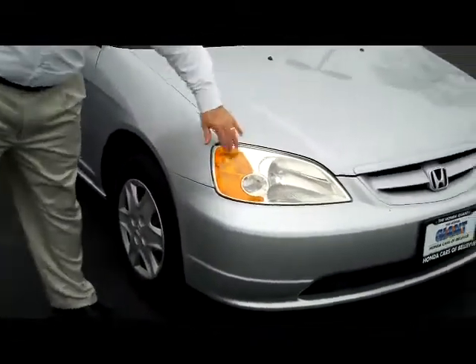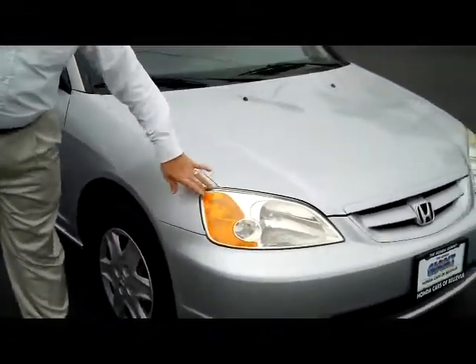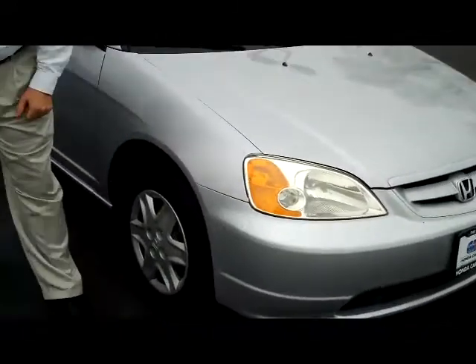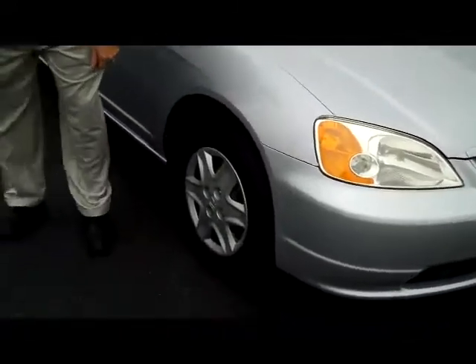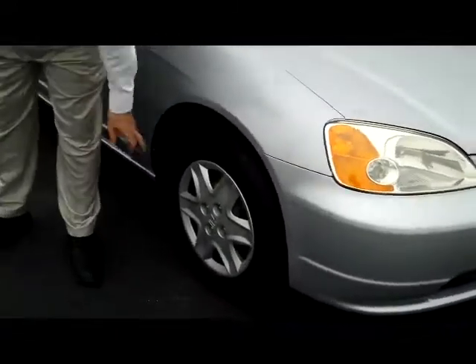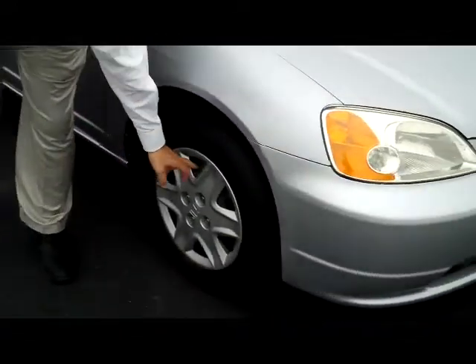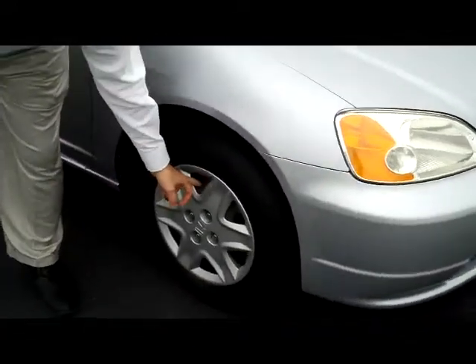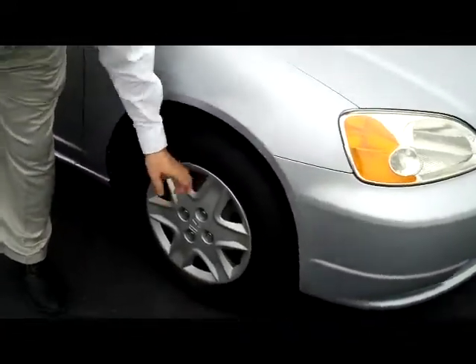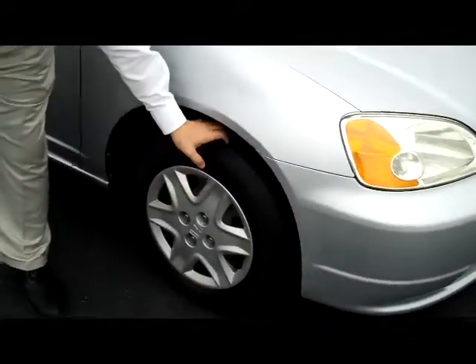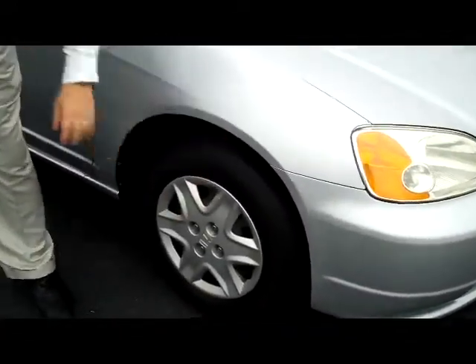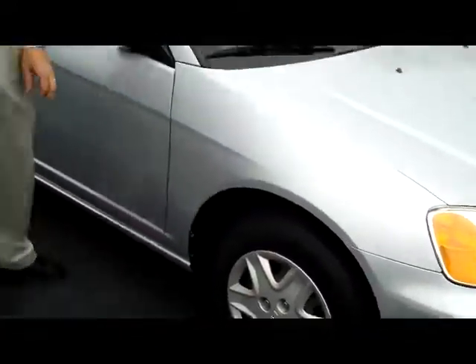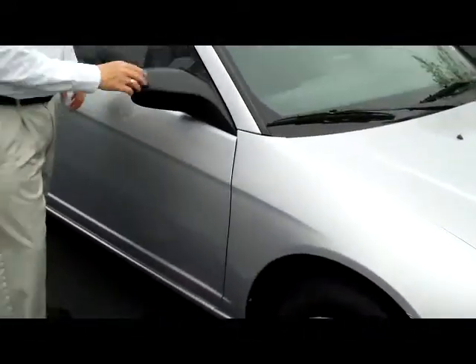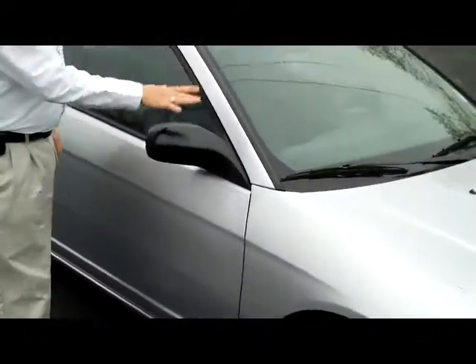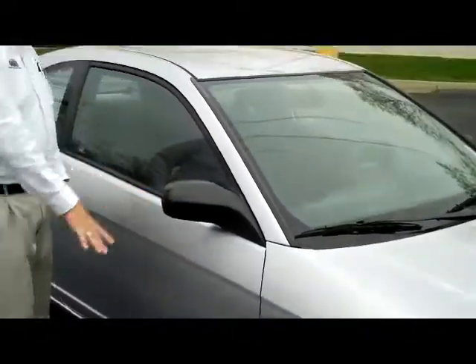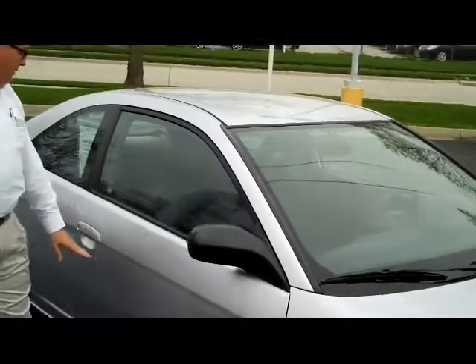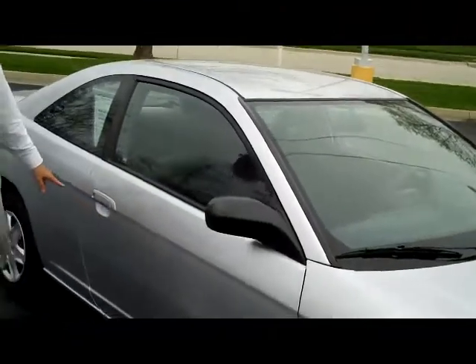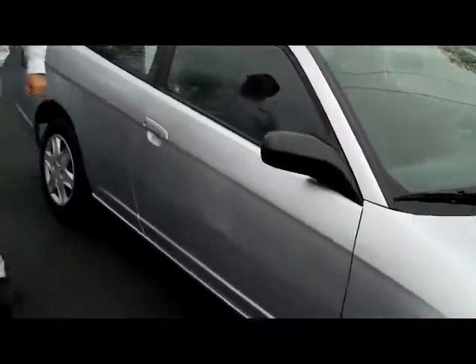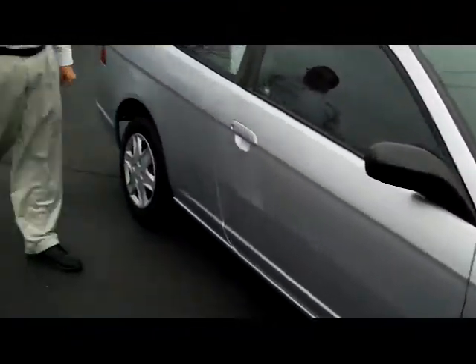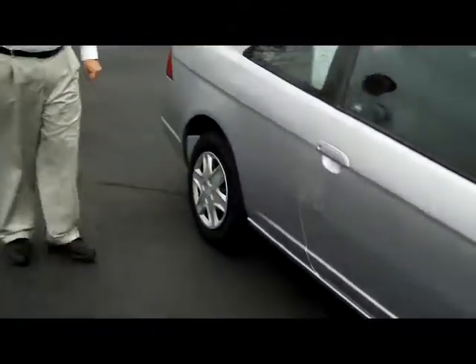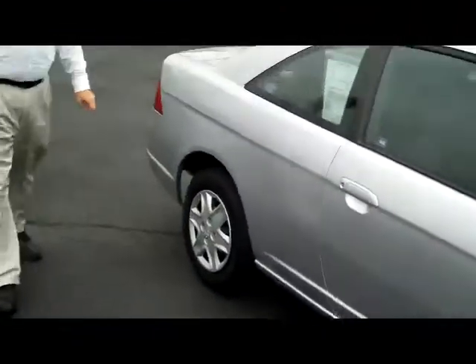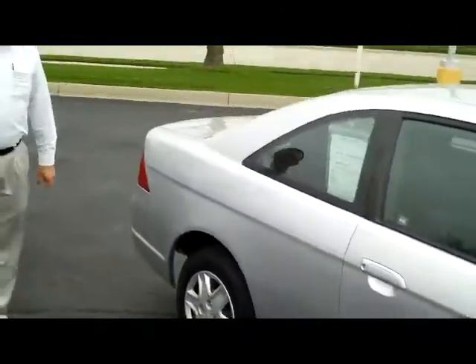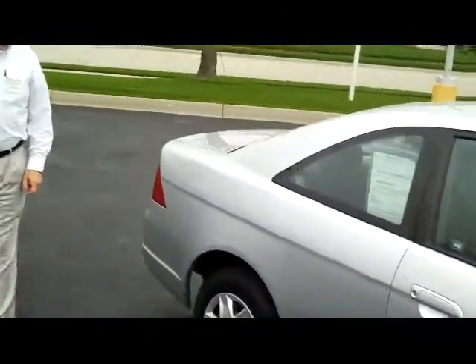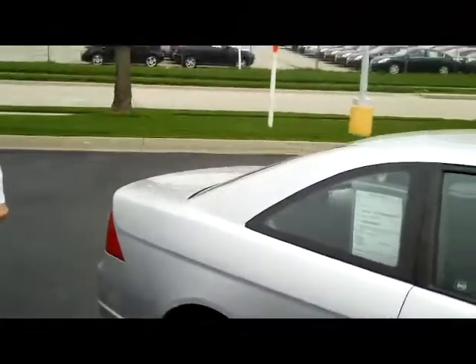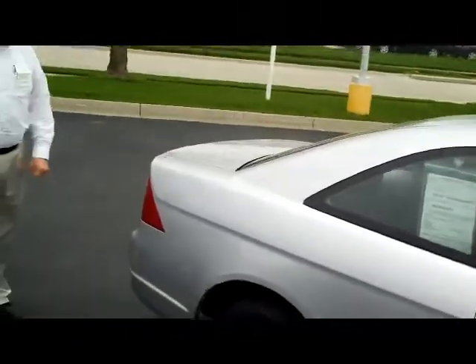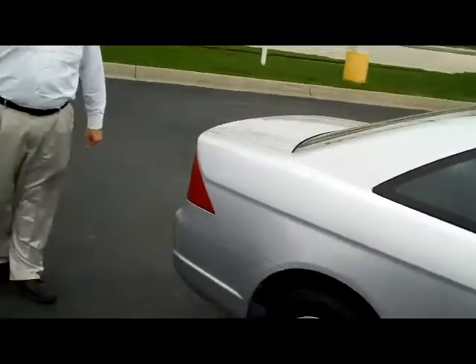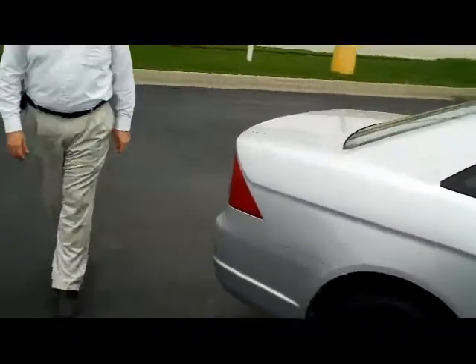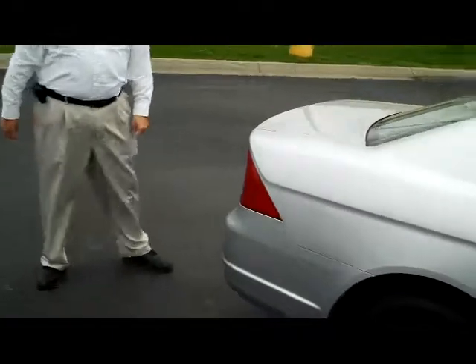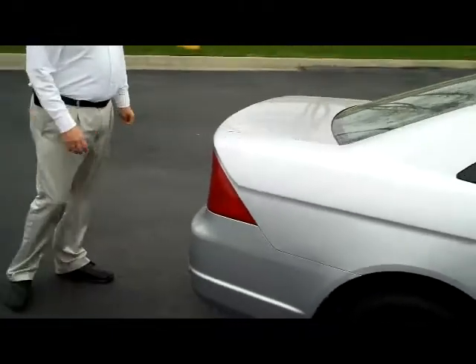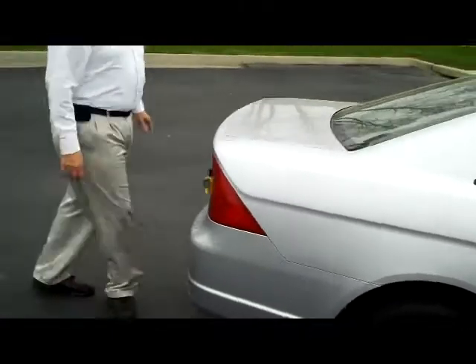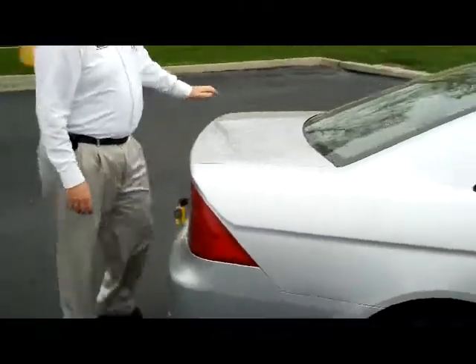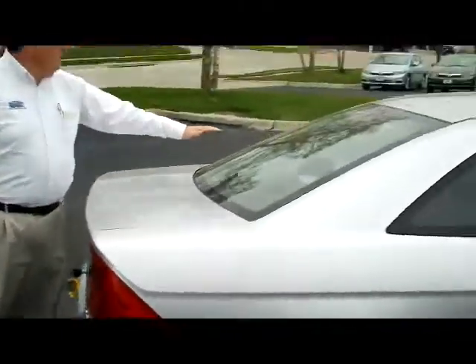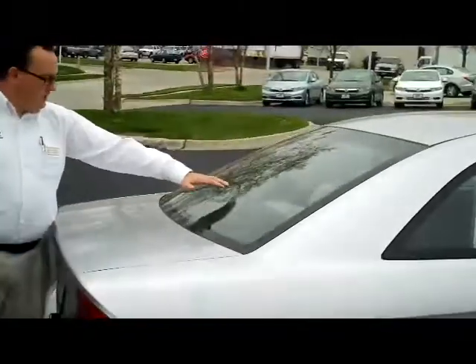Wrap-around headlights, 14-inch steel wheels, lots of tread on the tires. Breakaway mirrors and reinforced steel door beams. It comes with our 60-day warranty, and you have your rear window defrost.